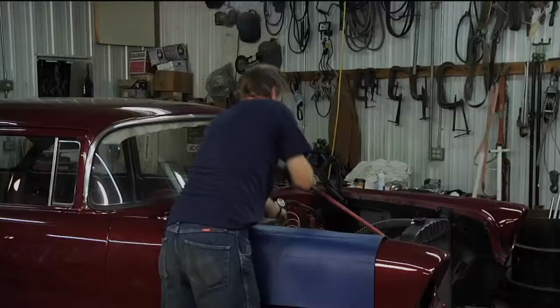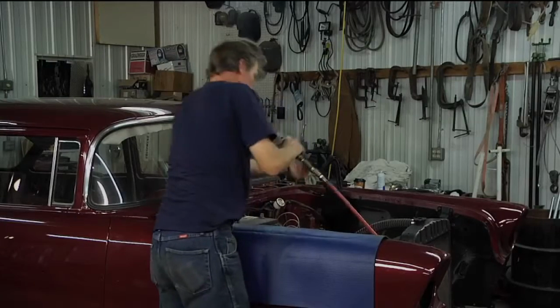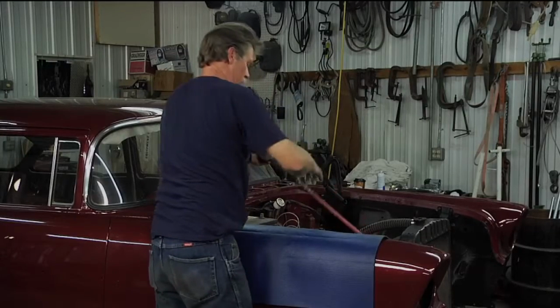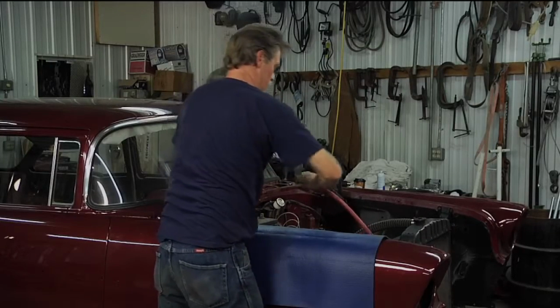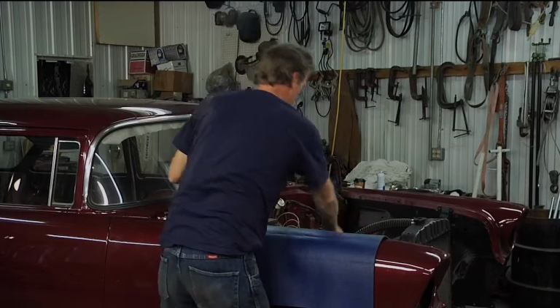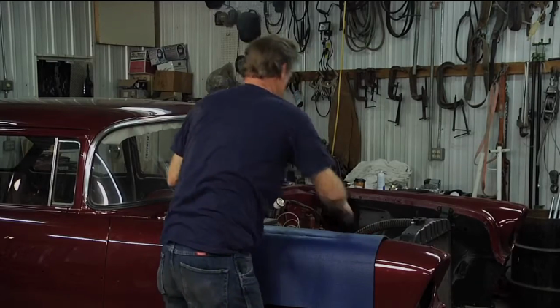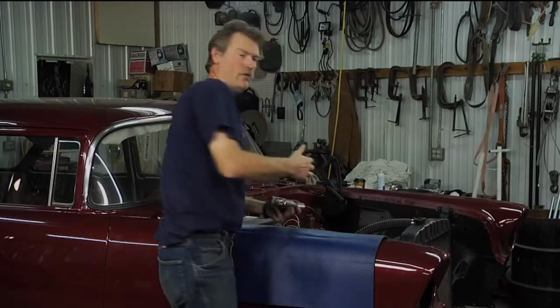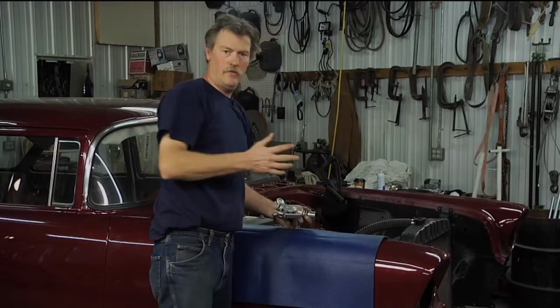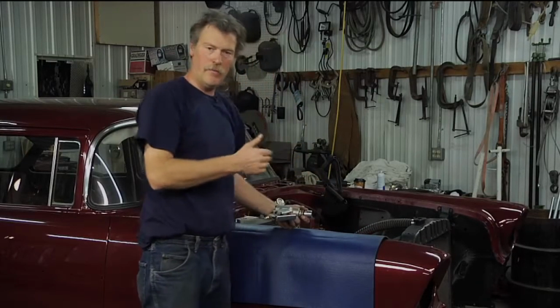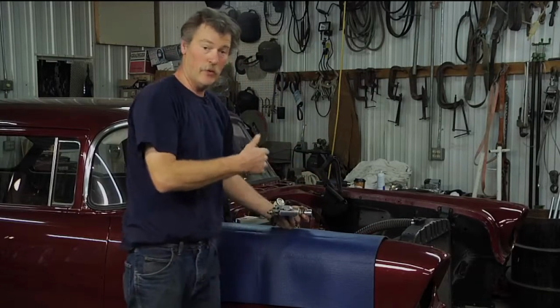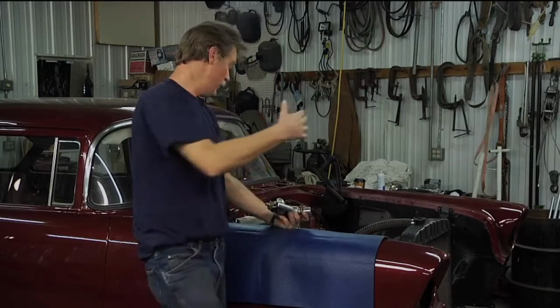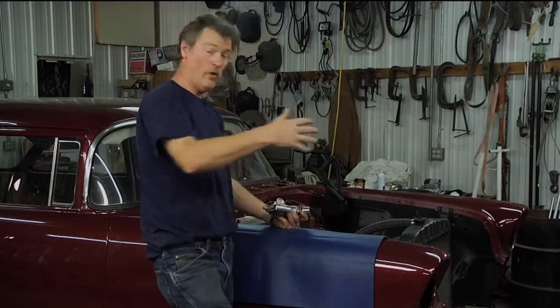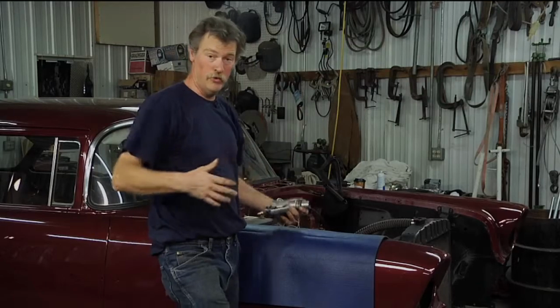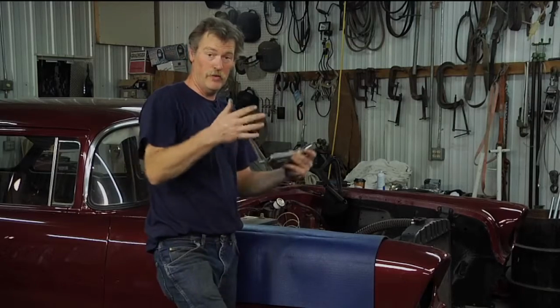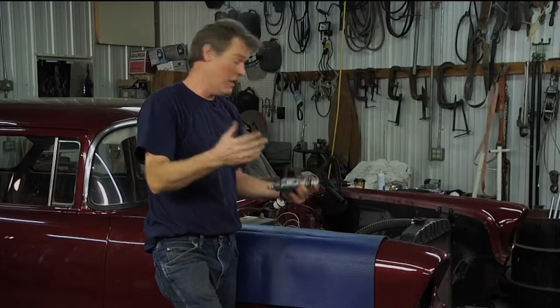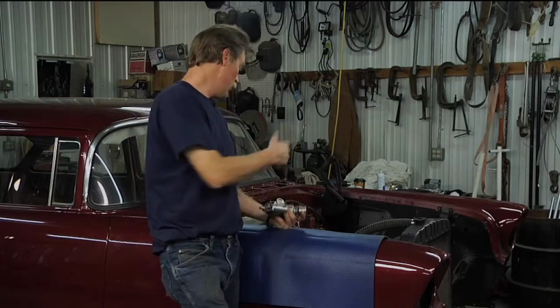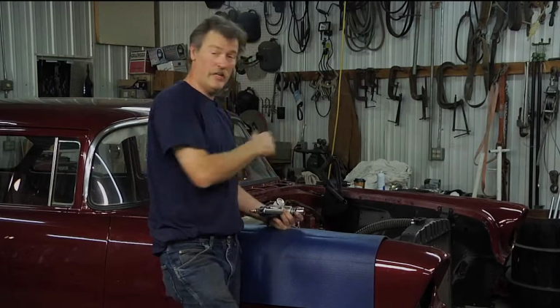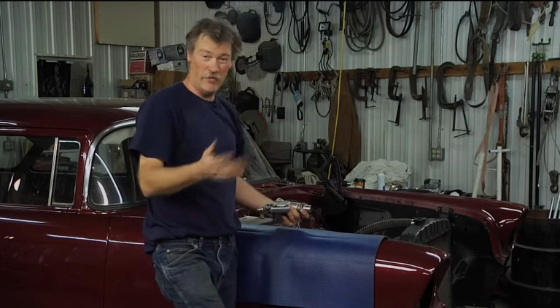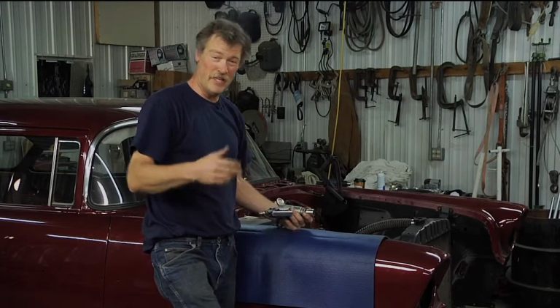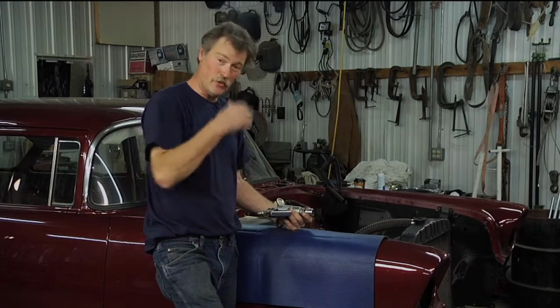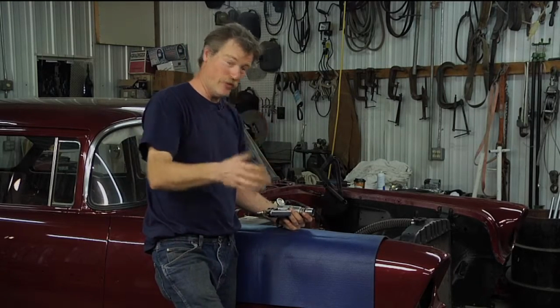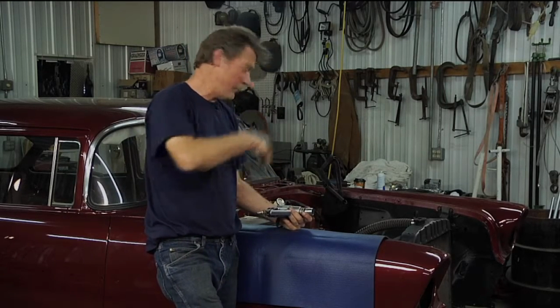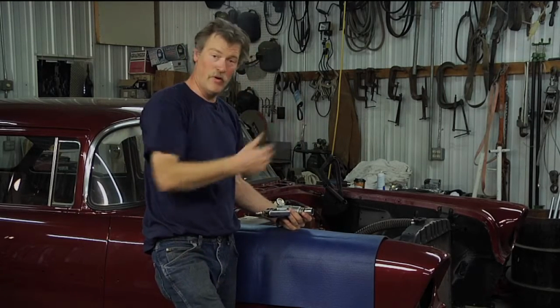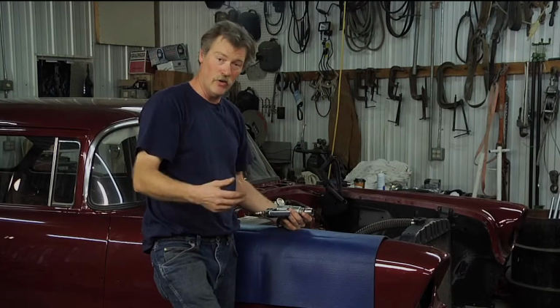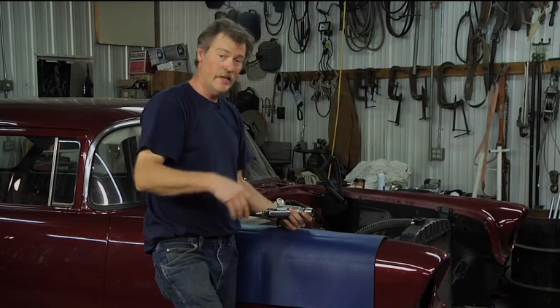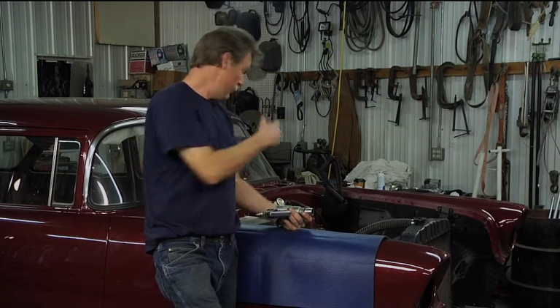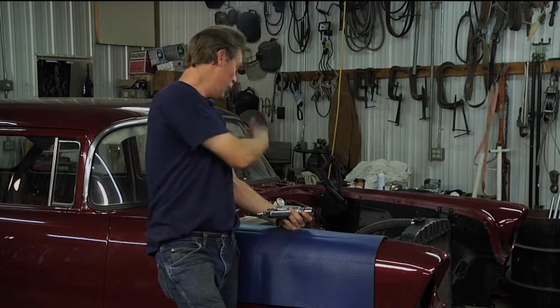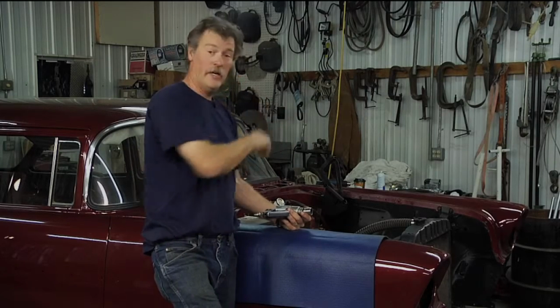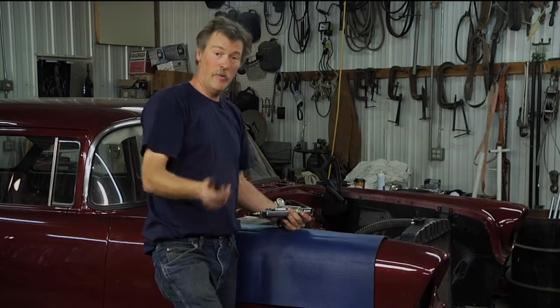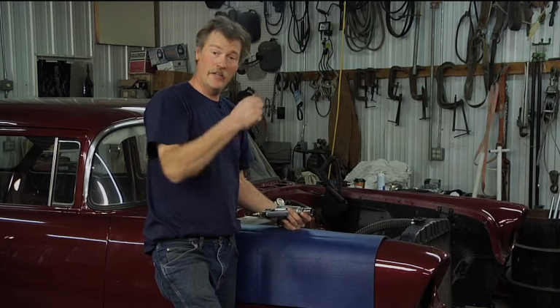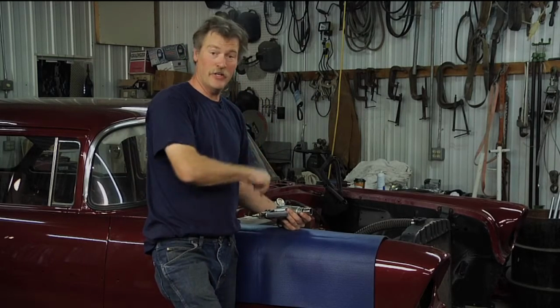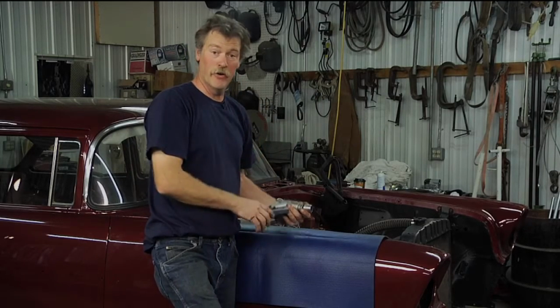We were getting about 10 pounds of oil pressure, so I know the oil is moving through this thing. I'm going to run this for about 15 seconds or so, just to make sure oil gets everywhere it needs to go, and then I'll pull that out and we'll be ready to drop the distributor in.